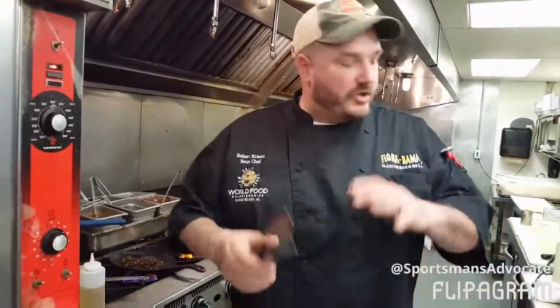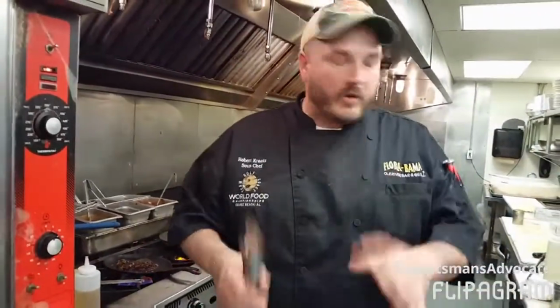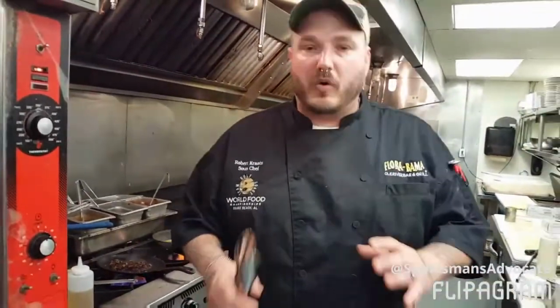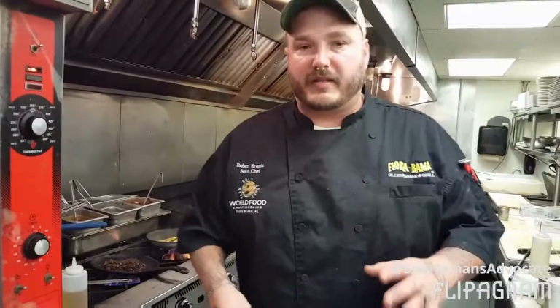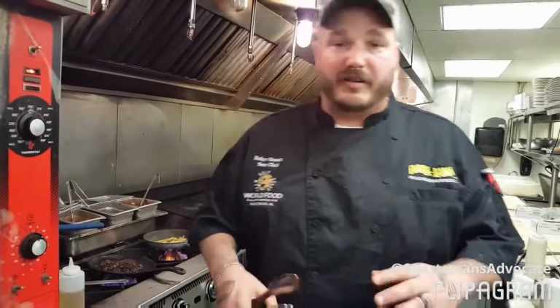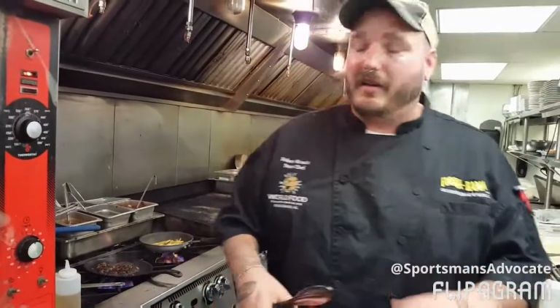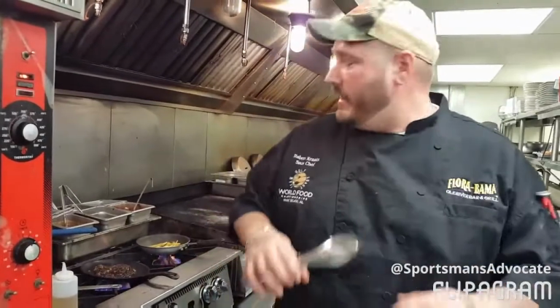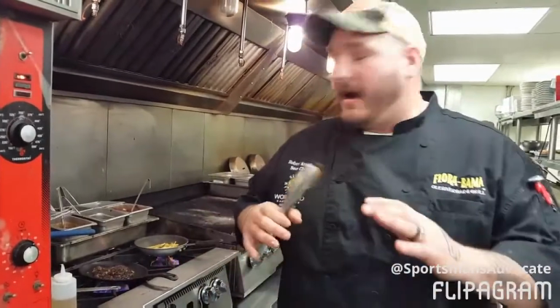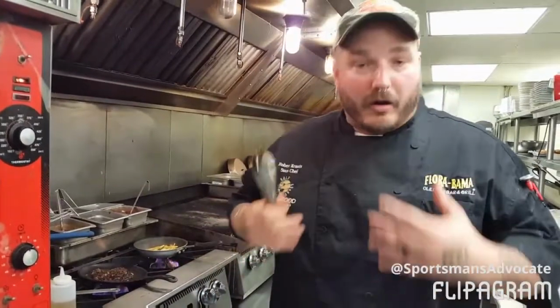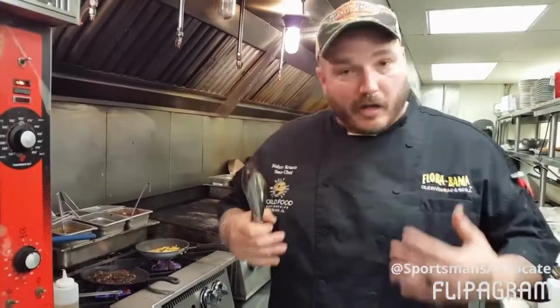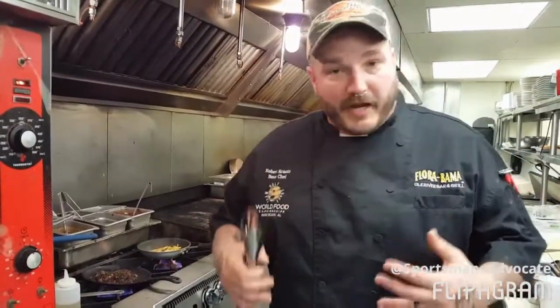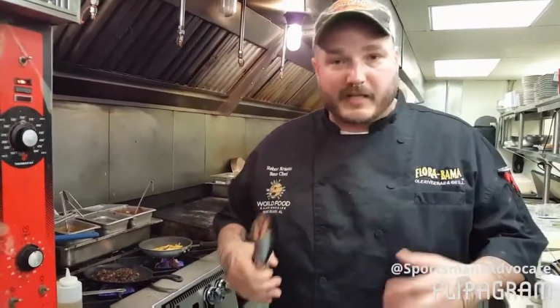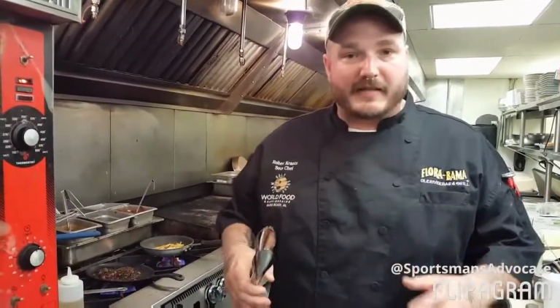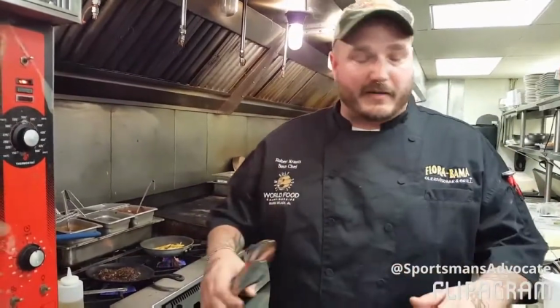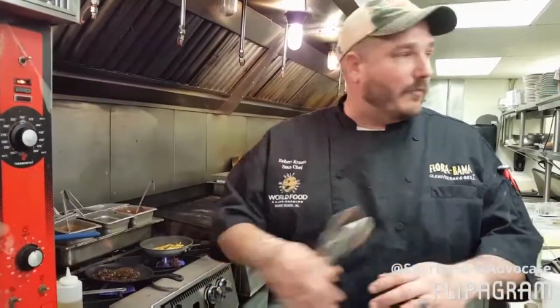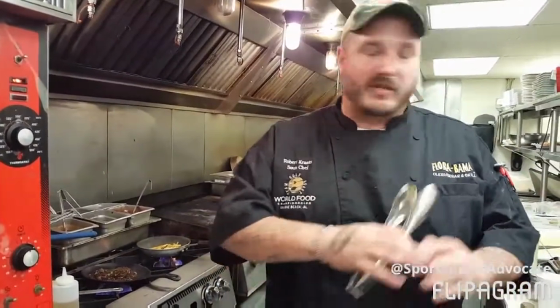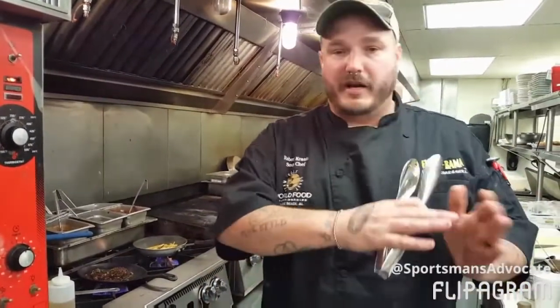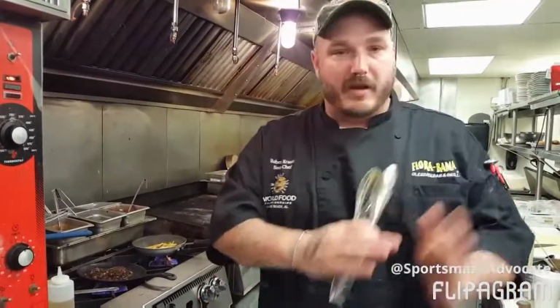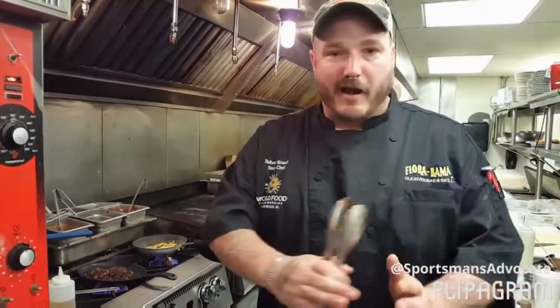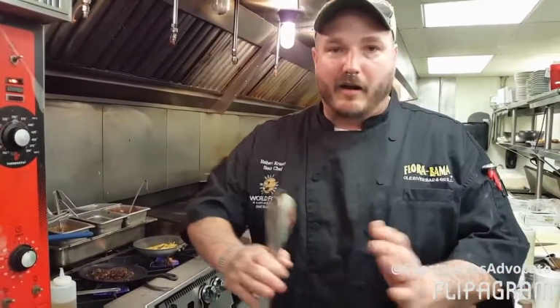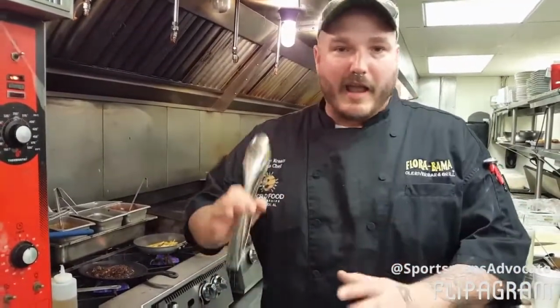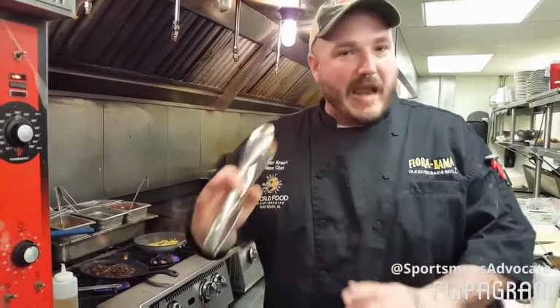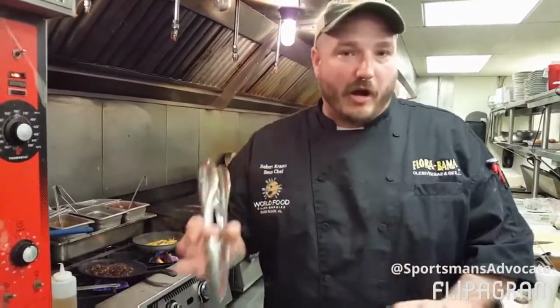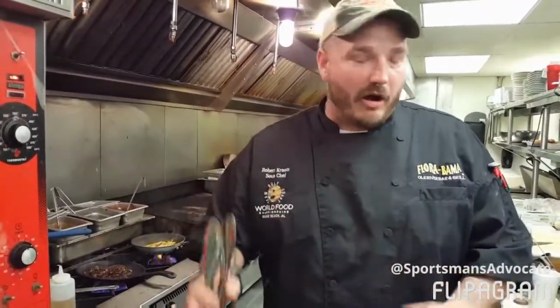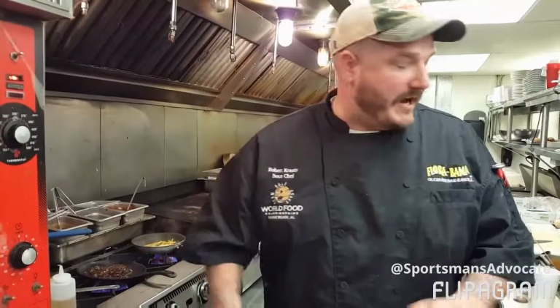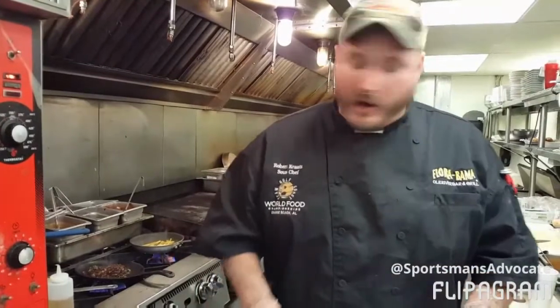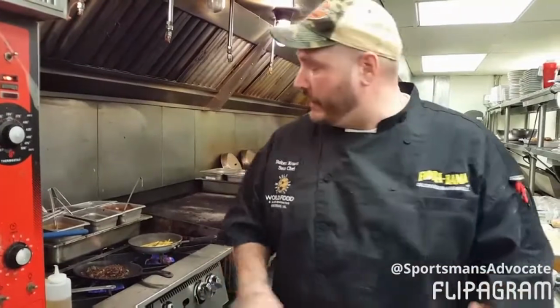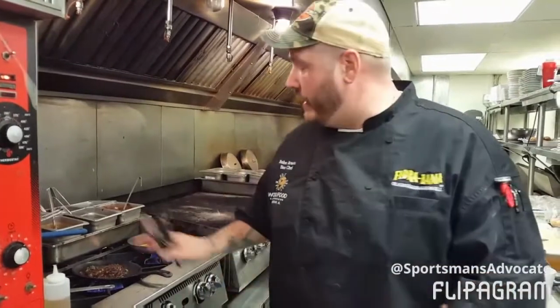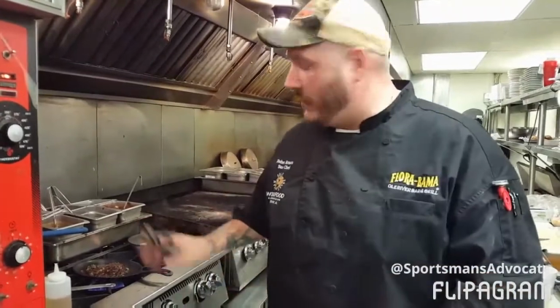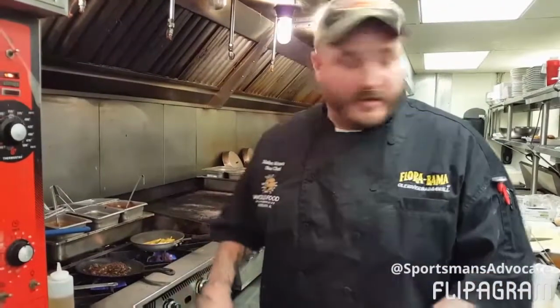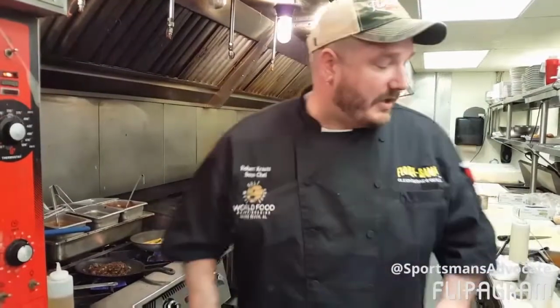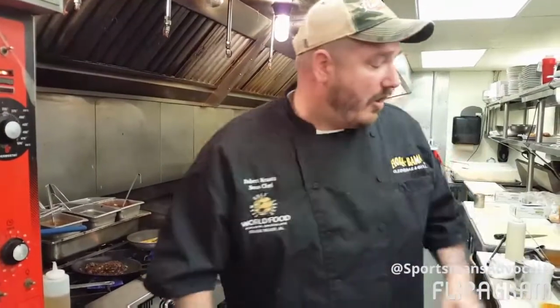Just a real quick sear. Duck, in my personal opinion, is best eaten somewhere between mid-rare and maybe a hard medium. We're not going to go very far with this at all.